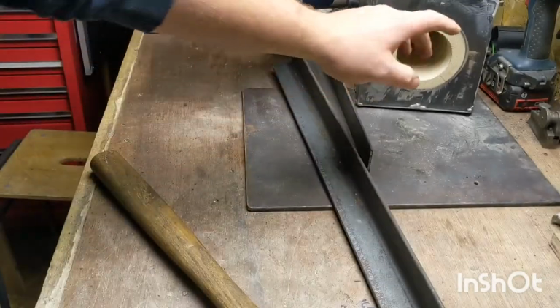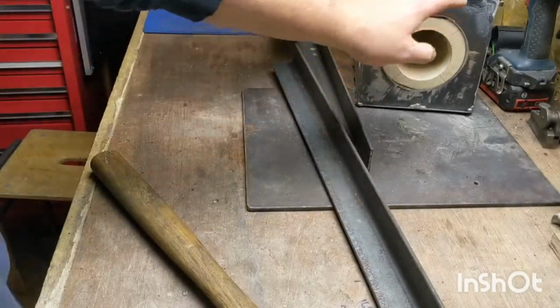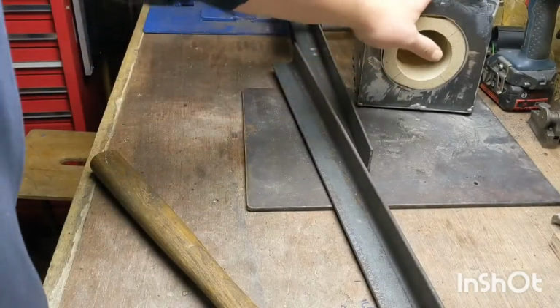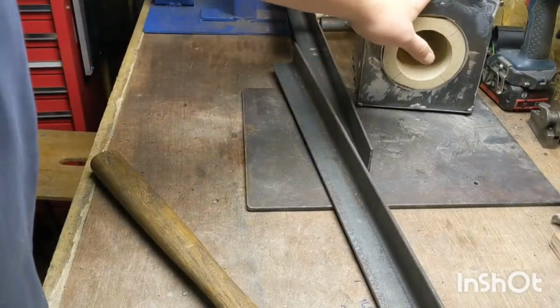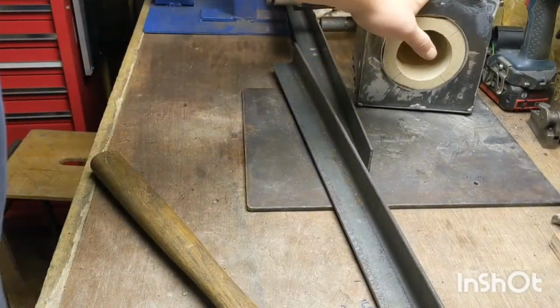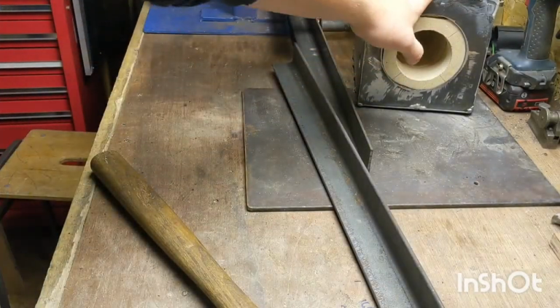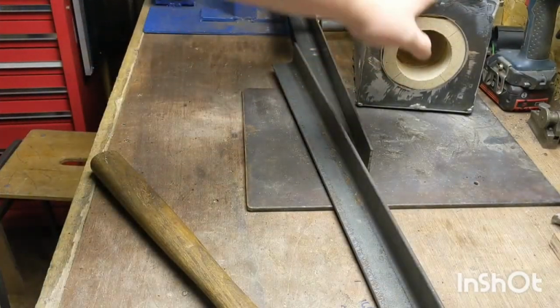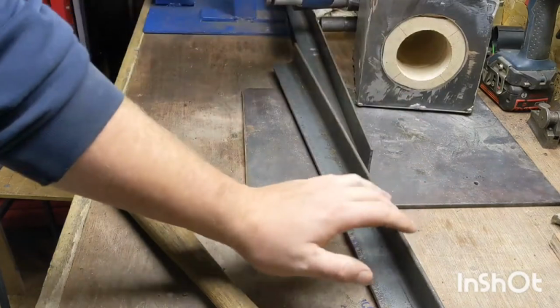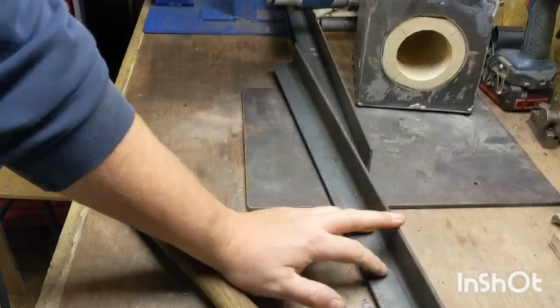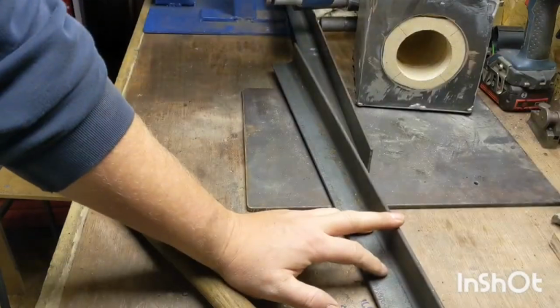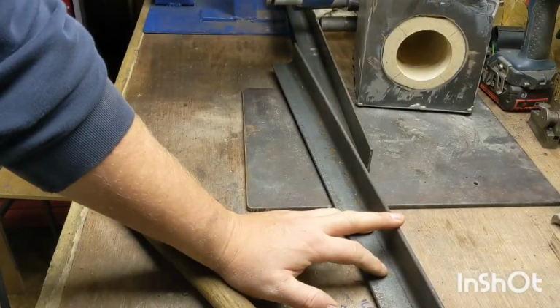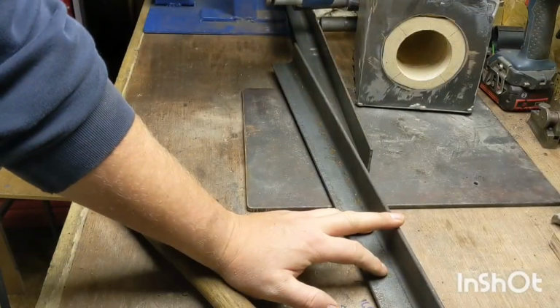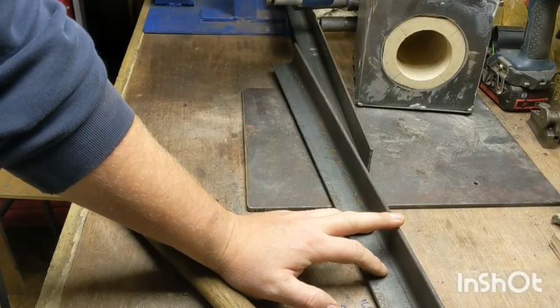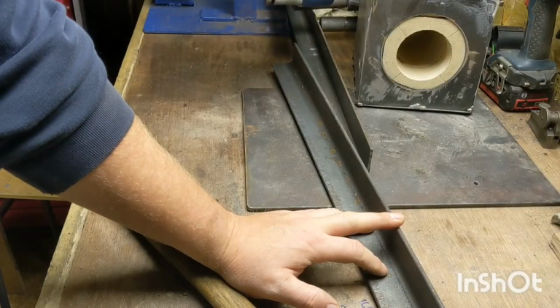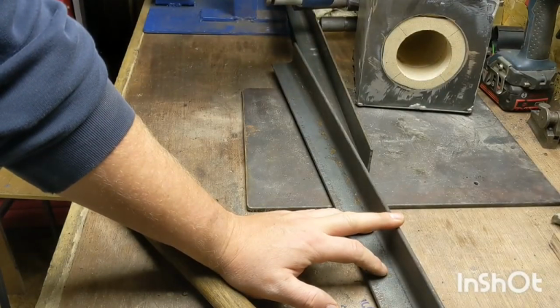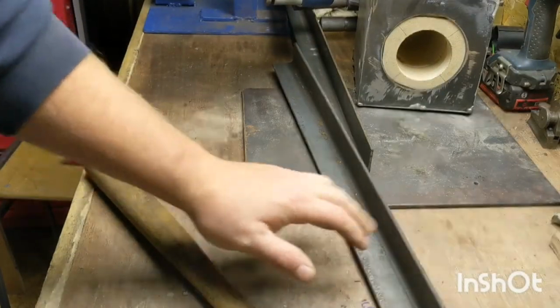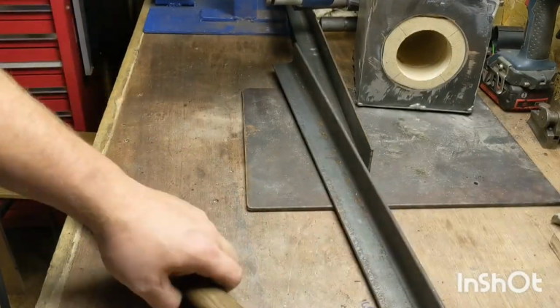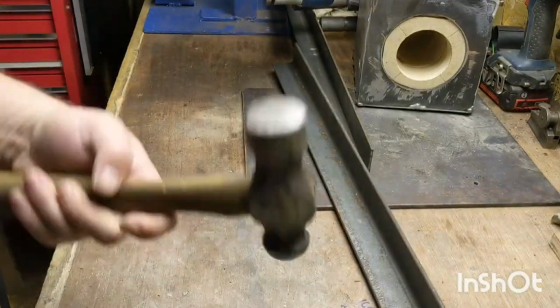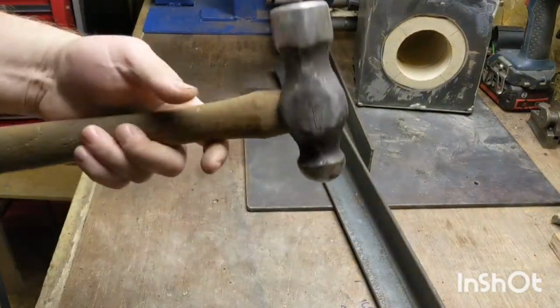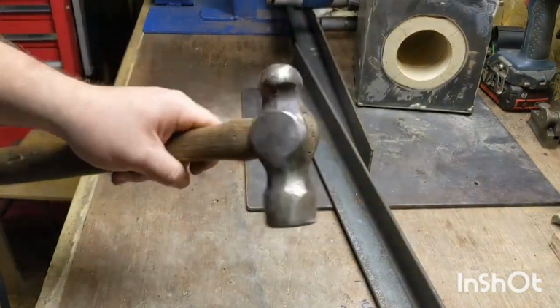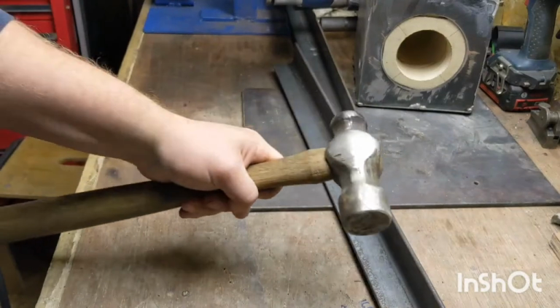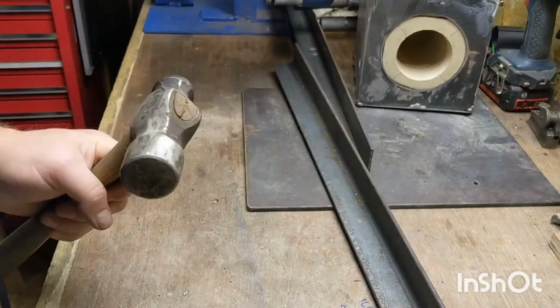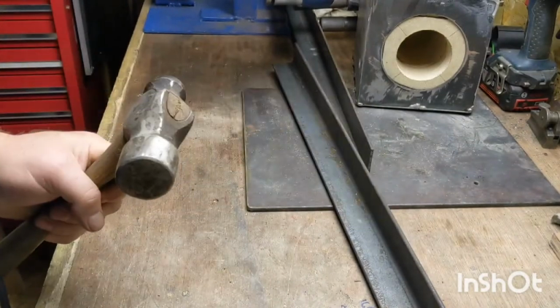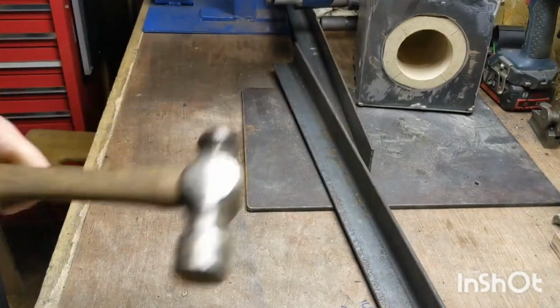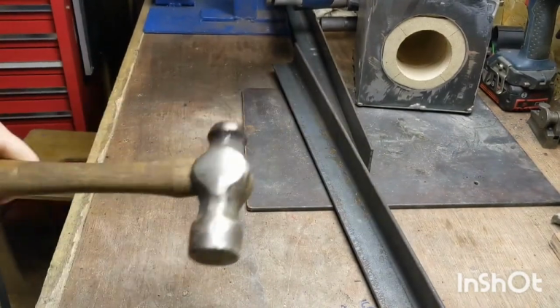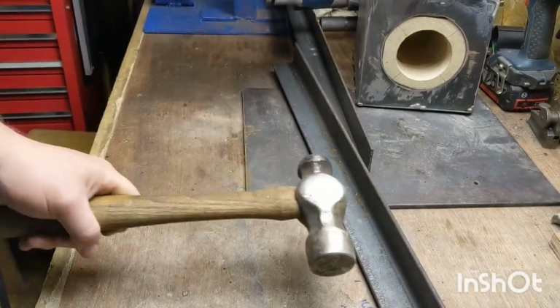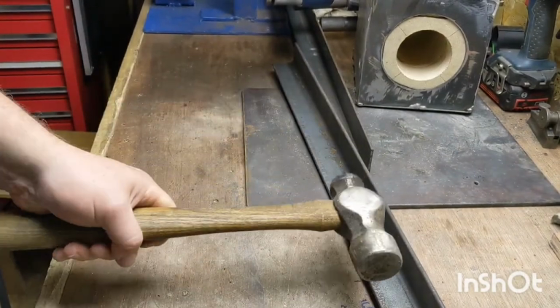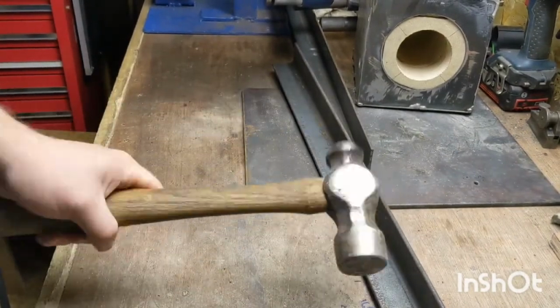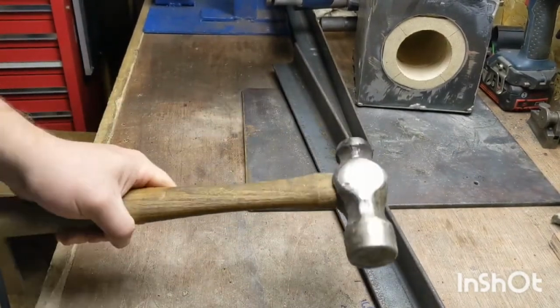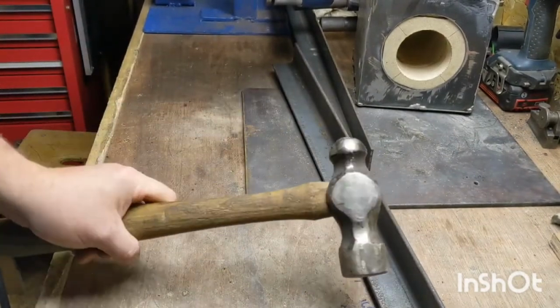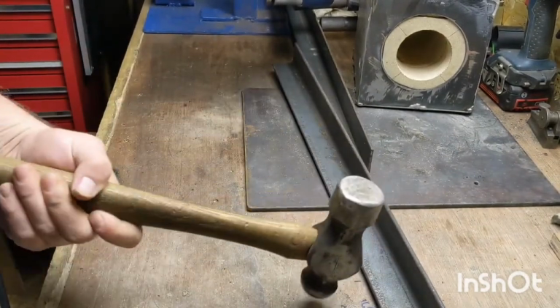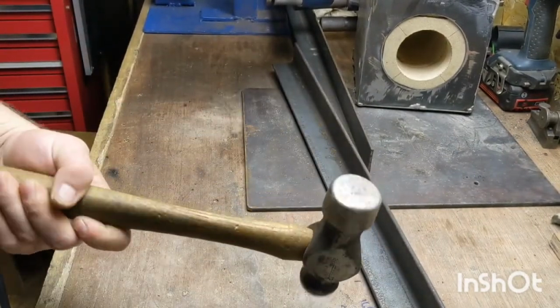By bending up the ends of the tracks using the mini-forge, it should stop the hammers from wanting to walk off. The shed's rocking for whatever reason.